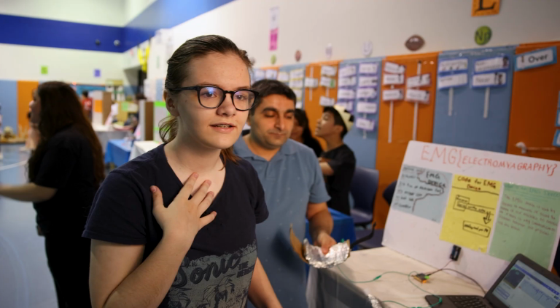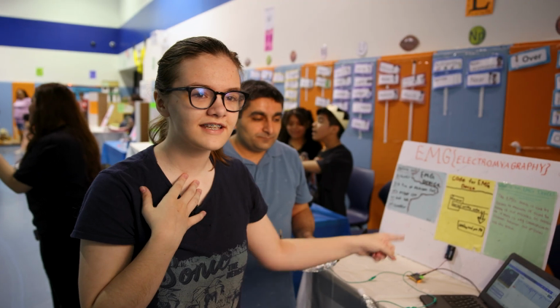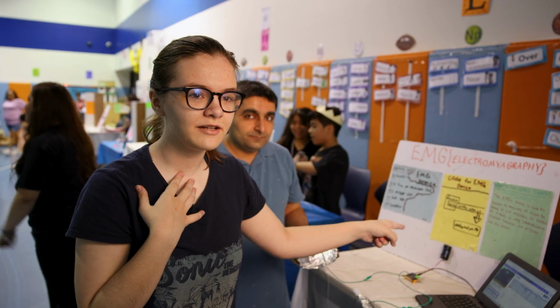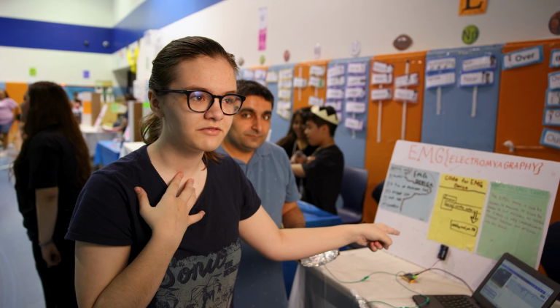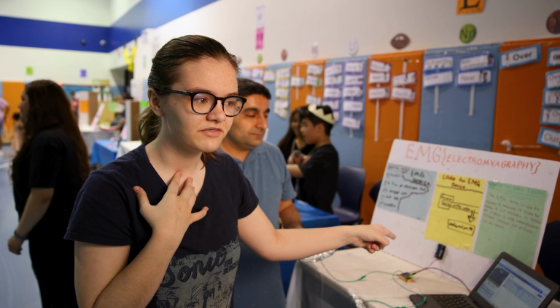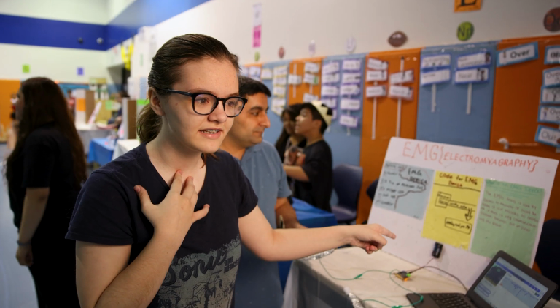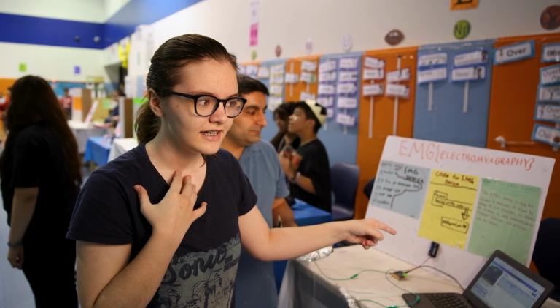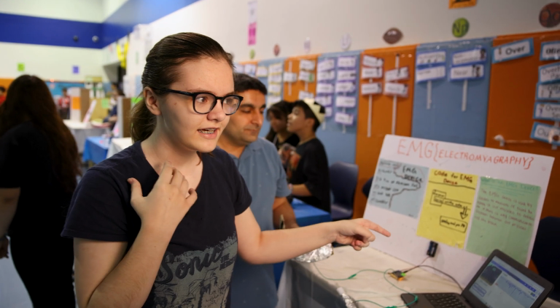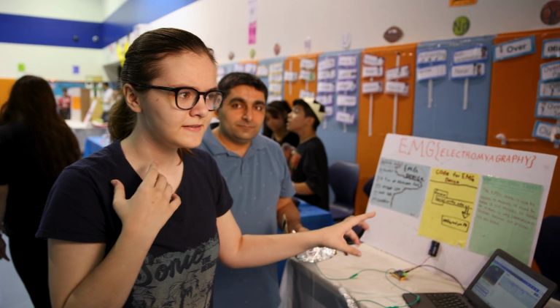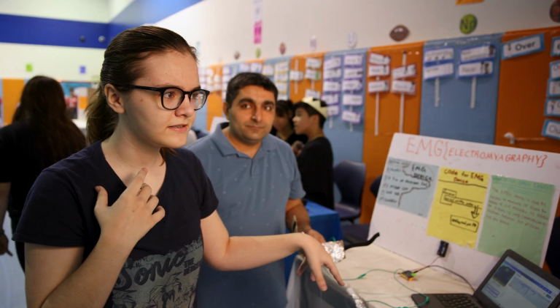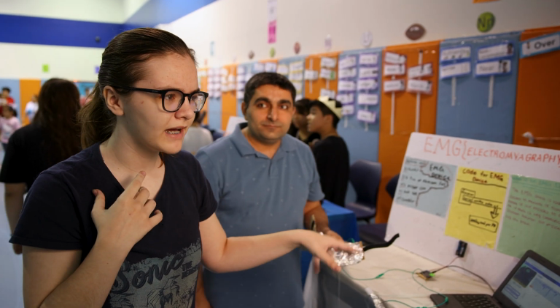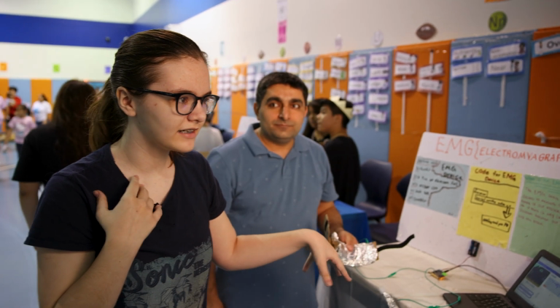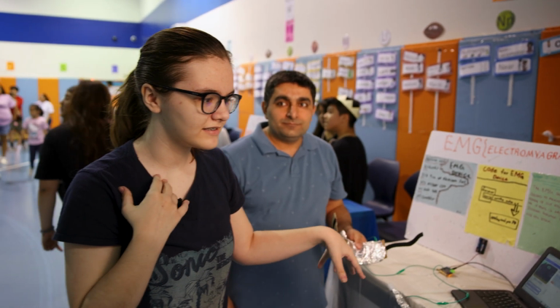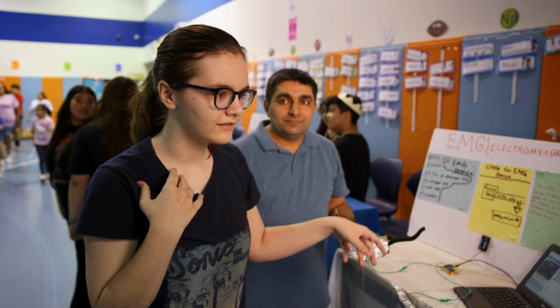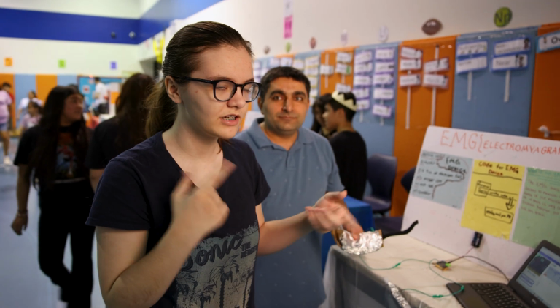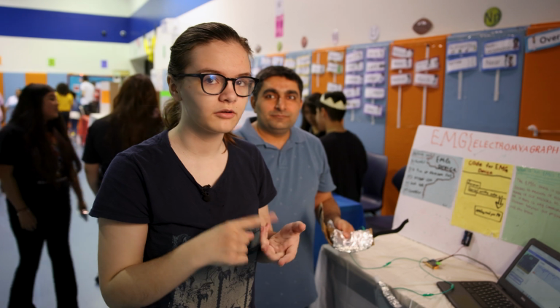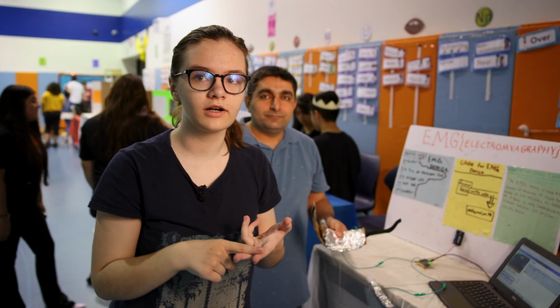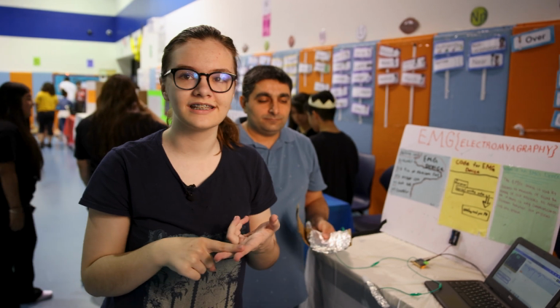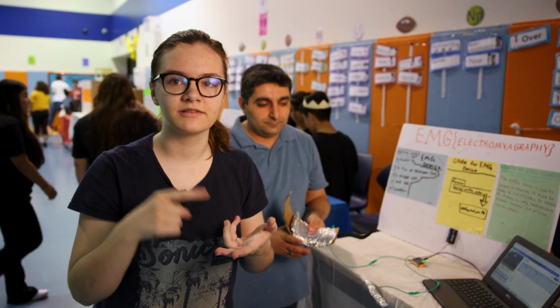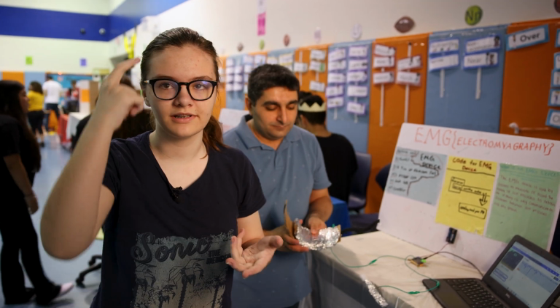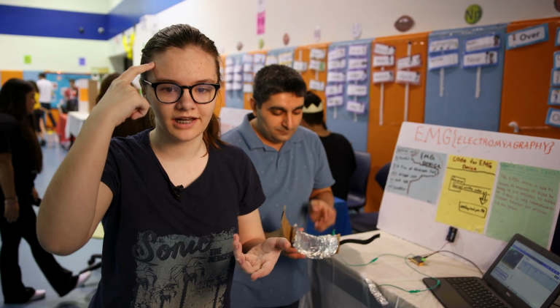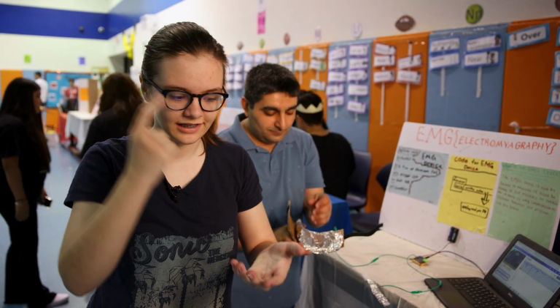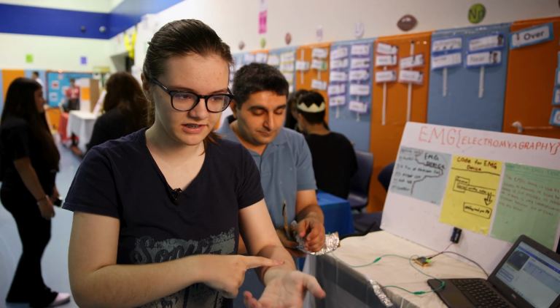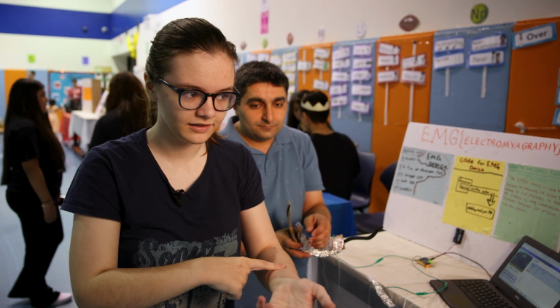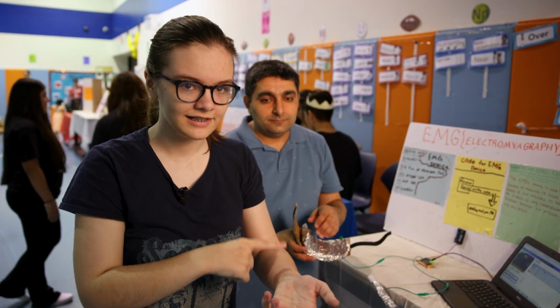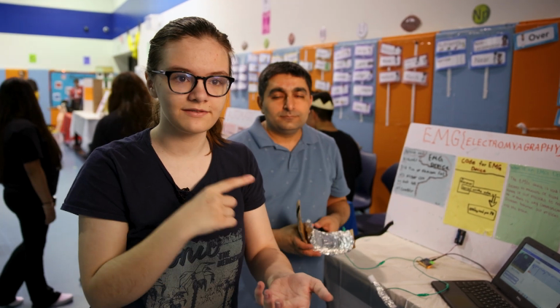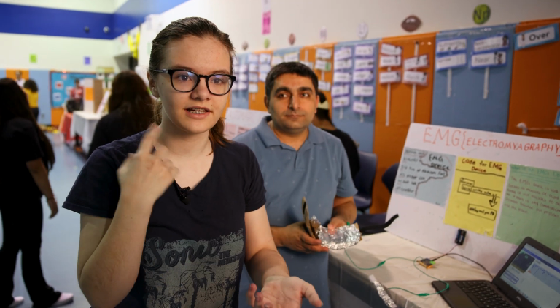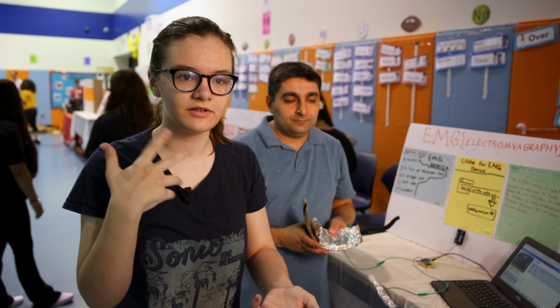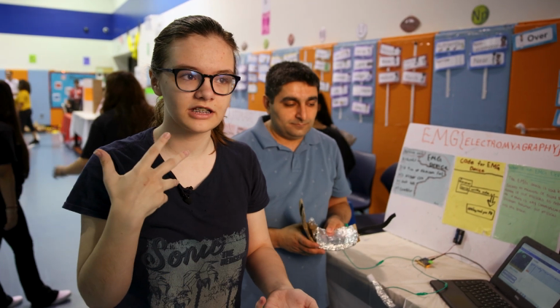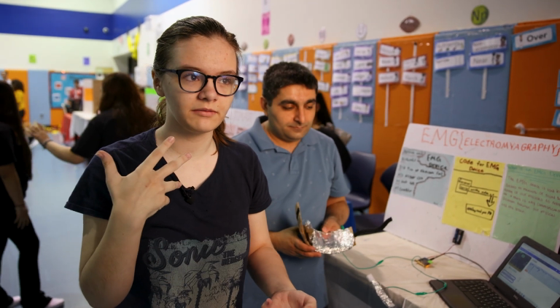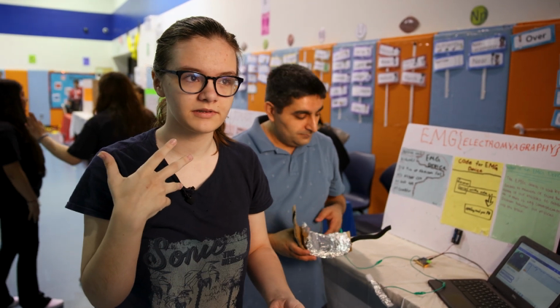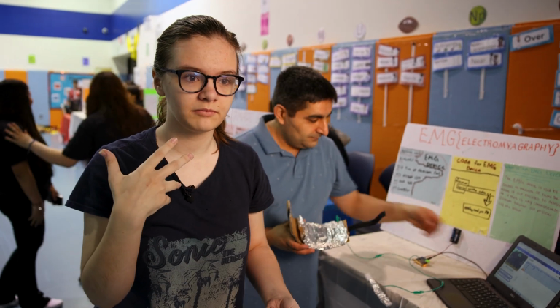So this is an EMG device. It's used by doctors to measure or record activities between the brain and the muscle to see if there's any communication problems between them.